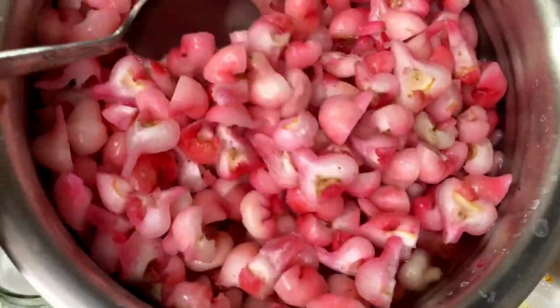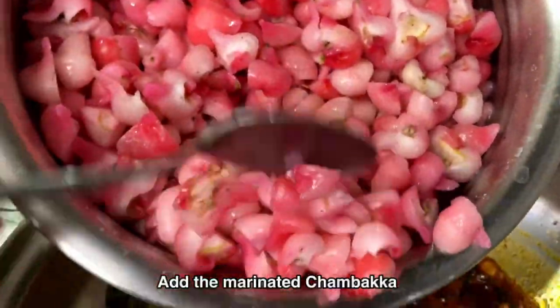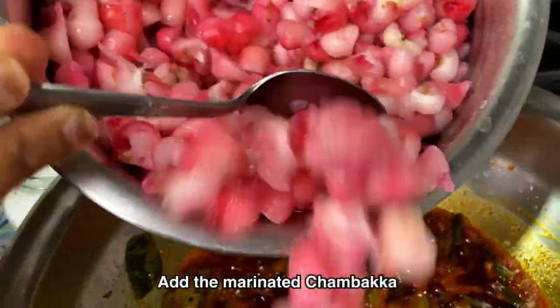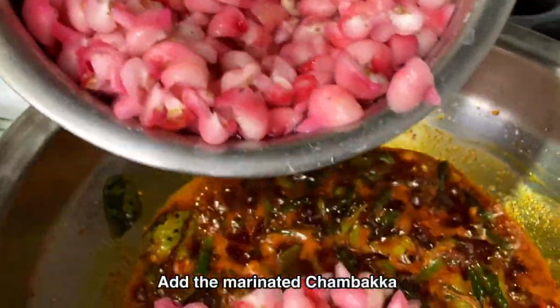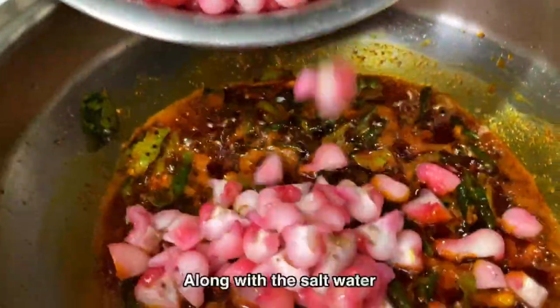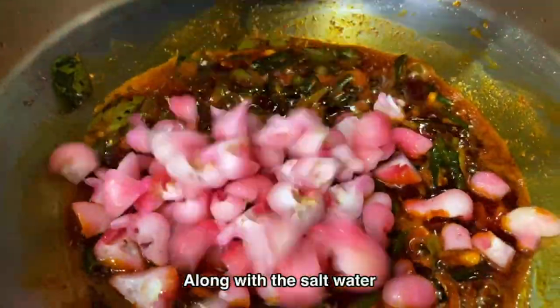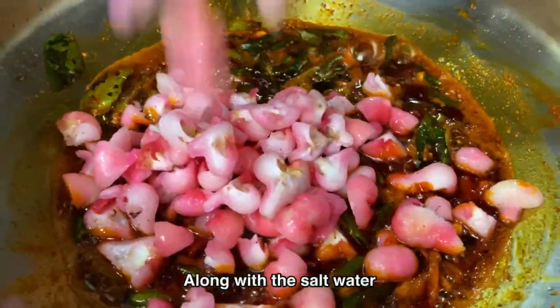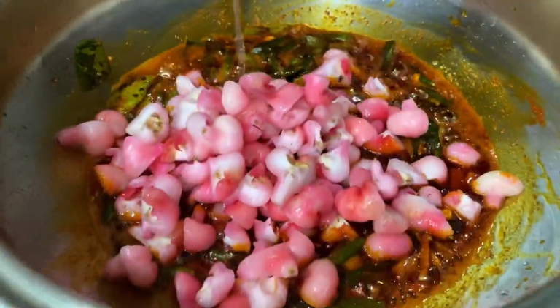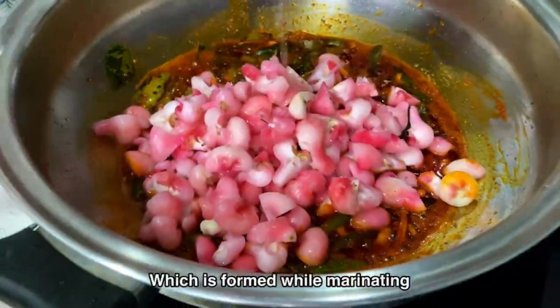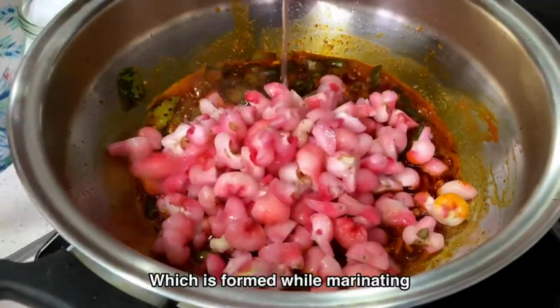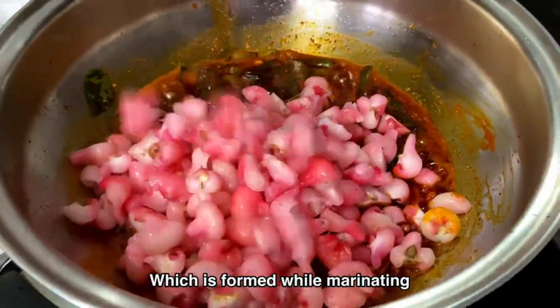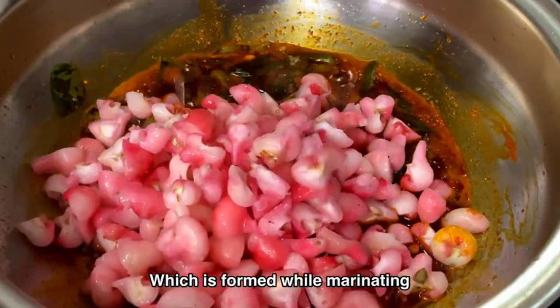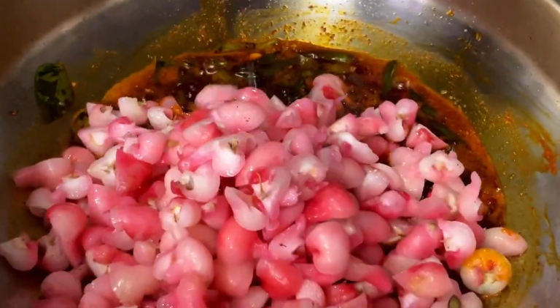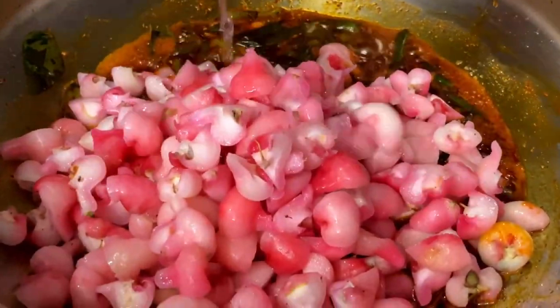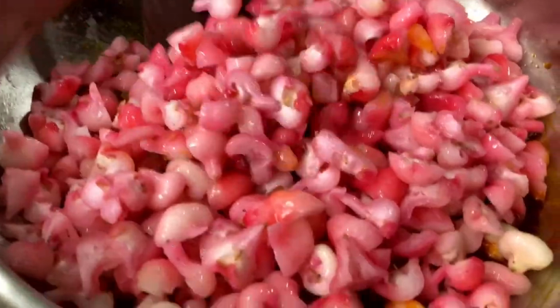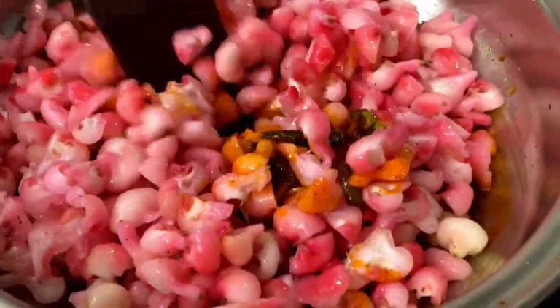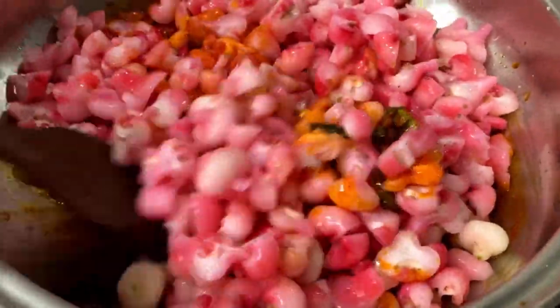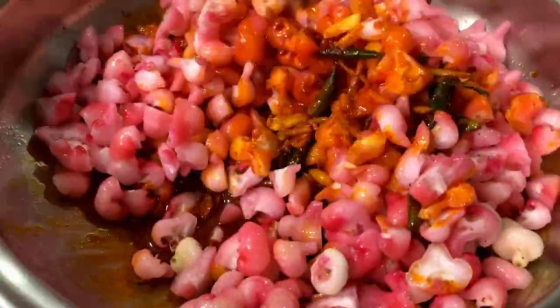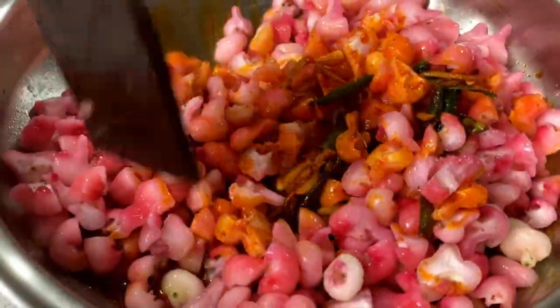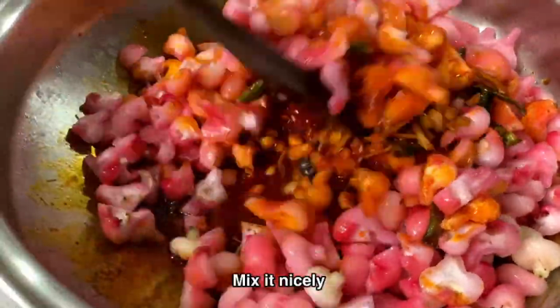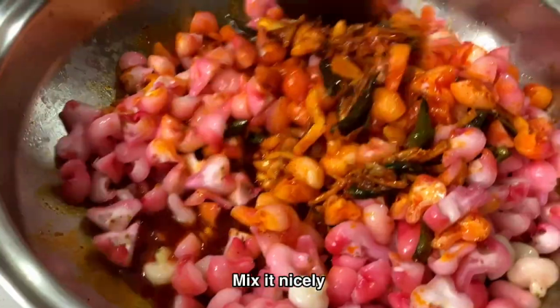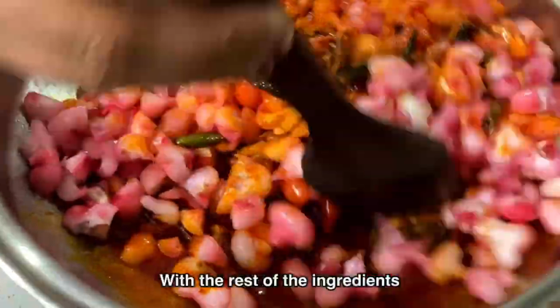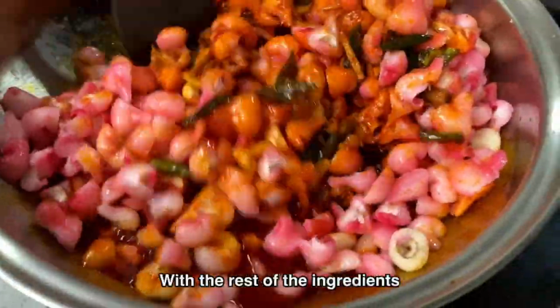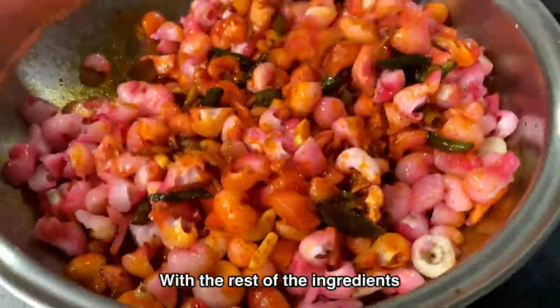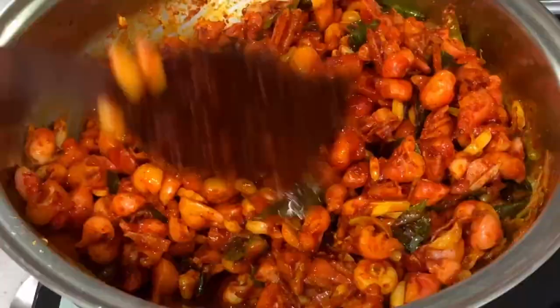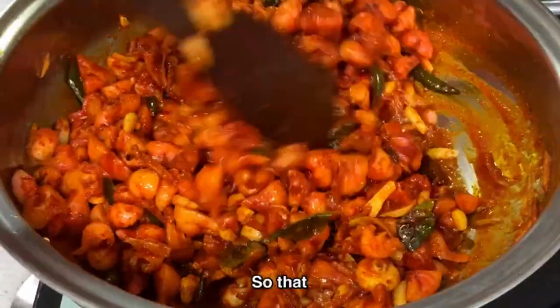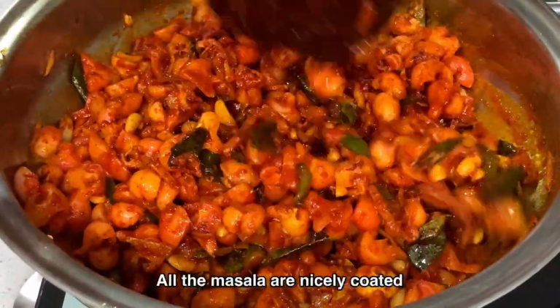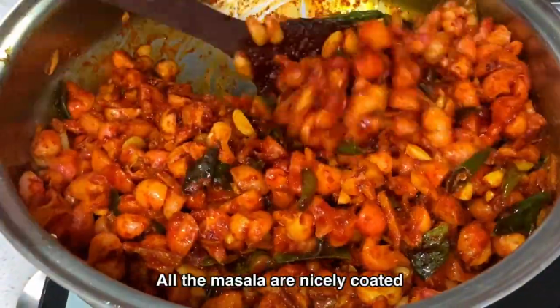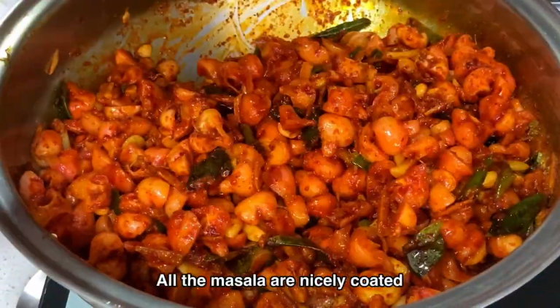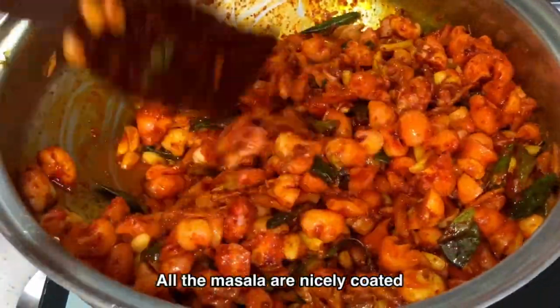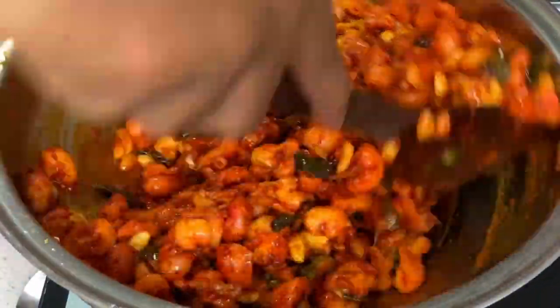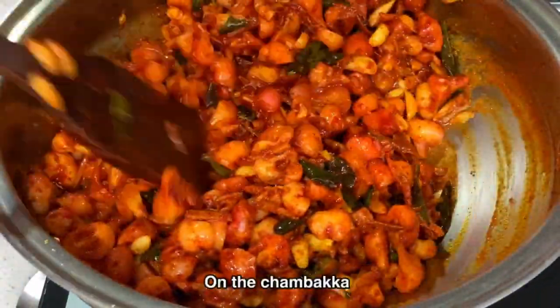Add the marinated chambaca along with the salt water which formed during marination. Mix it nicely with the rest of the ingredients so that all the masalas are well coated on the chambaca.